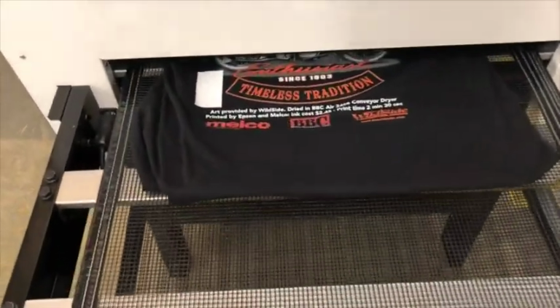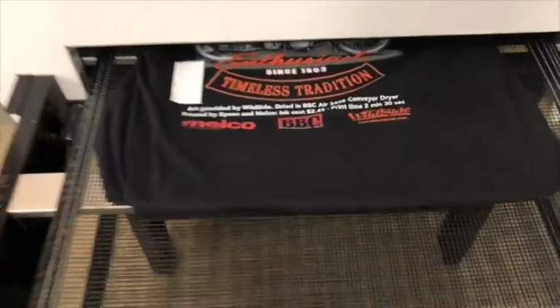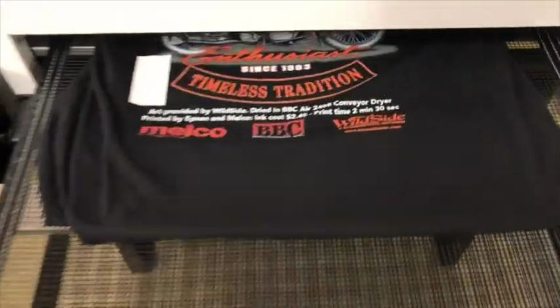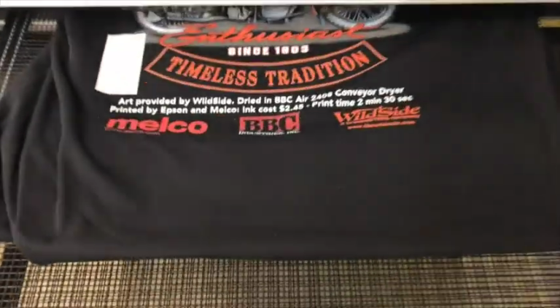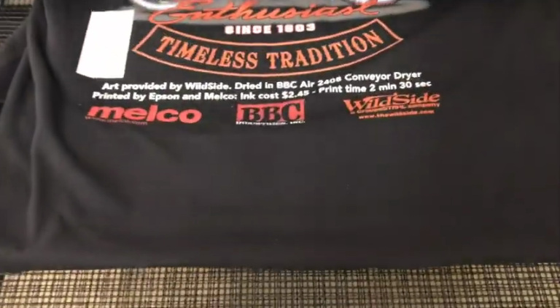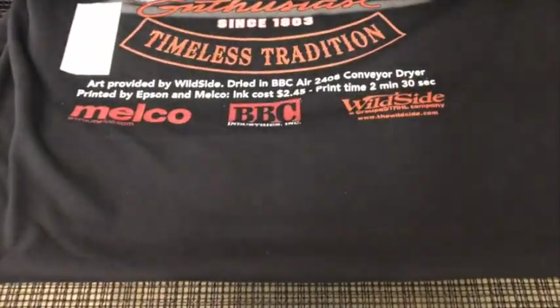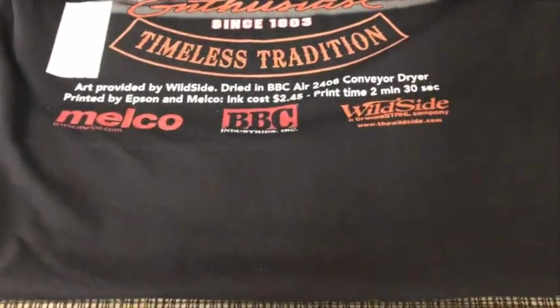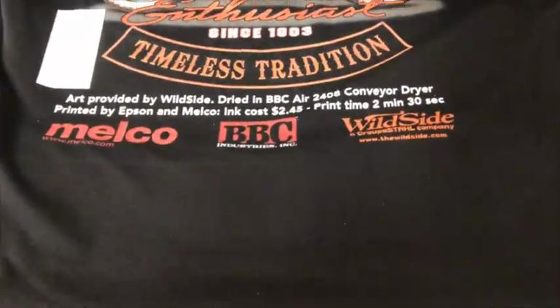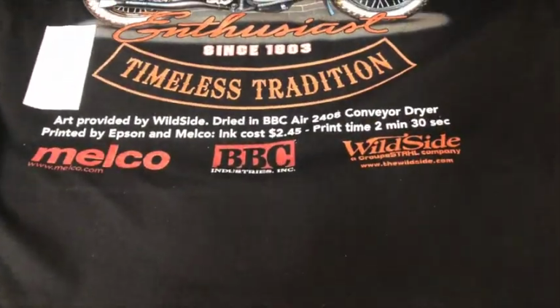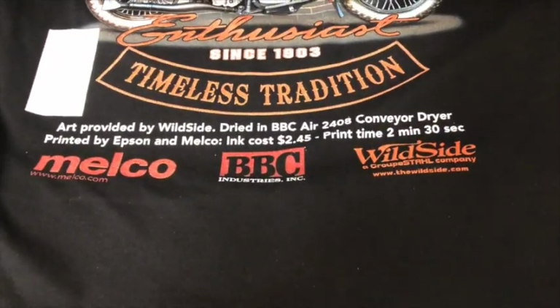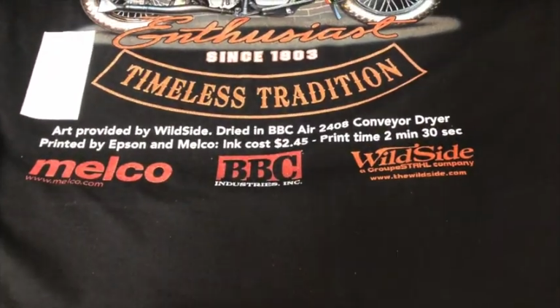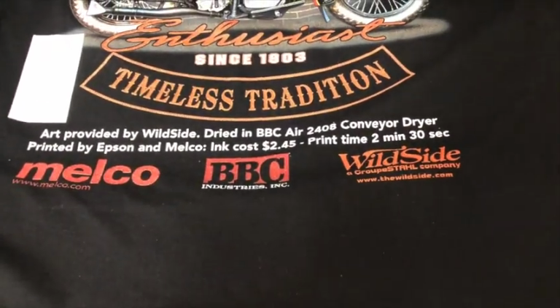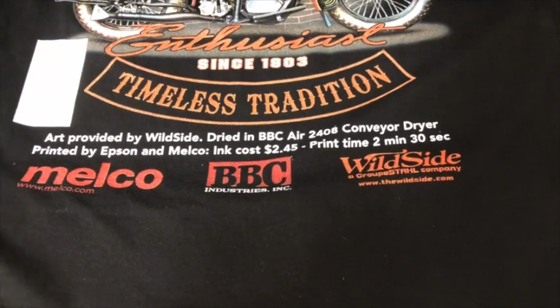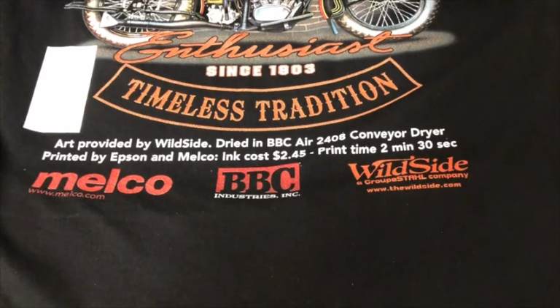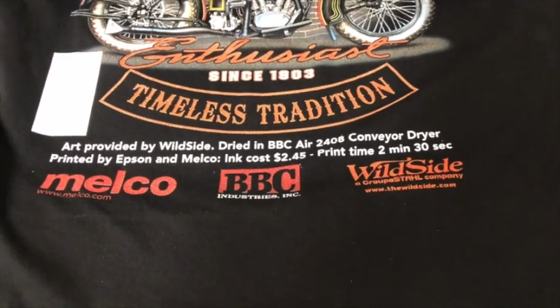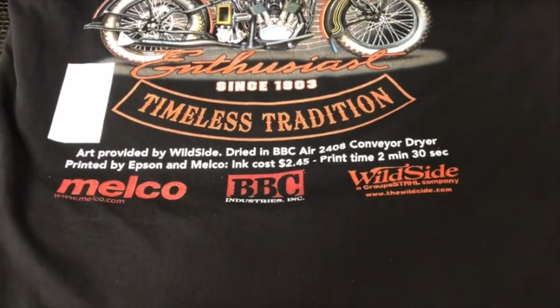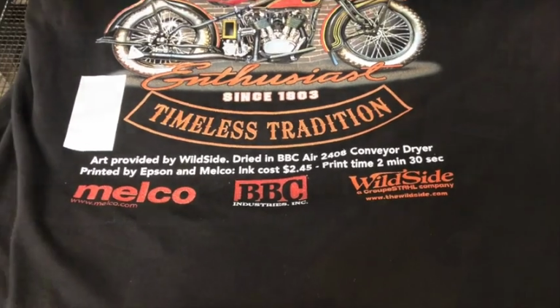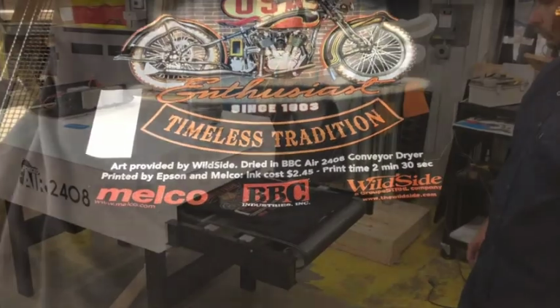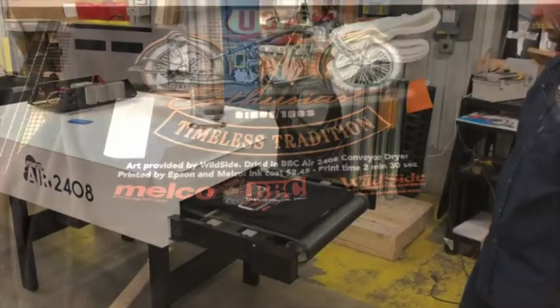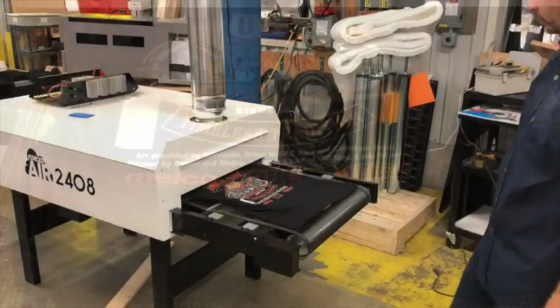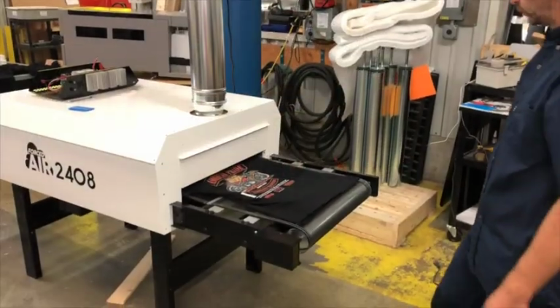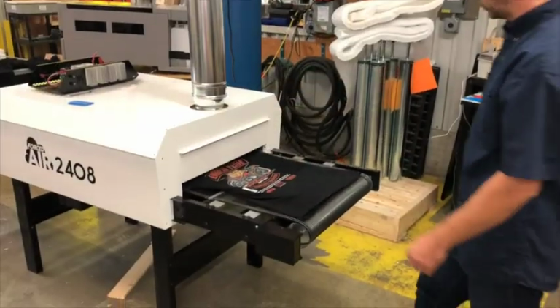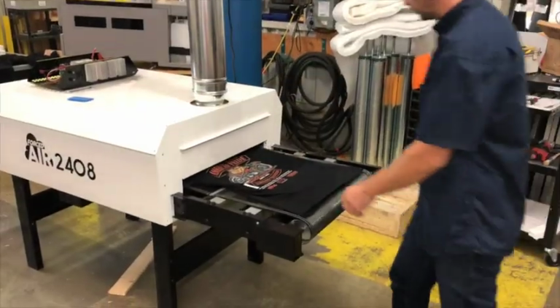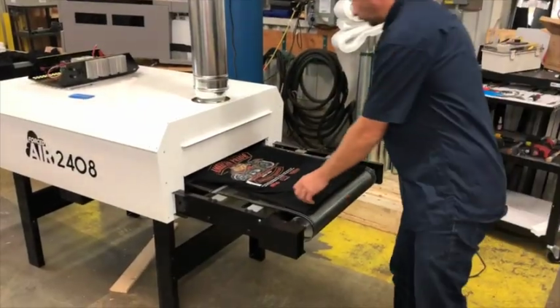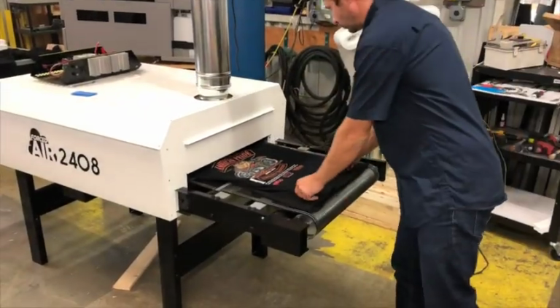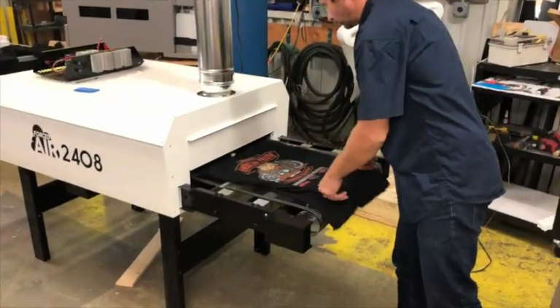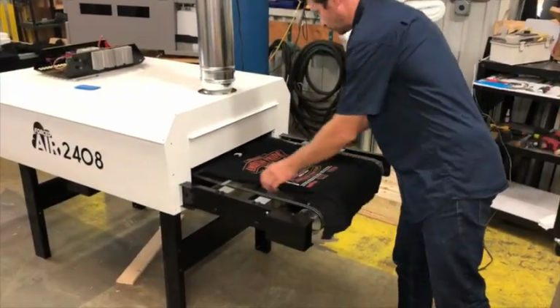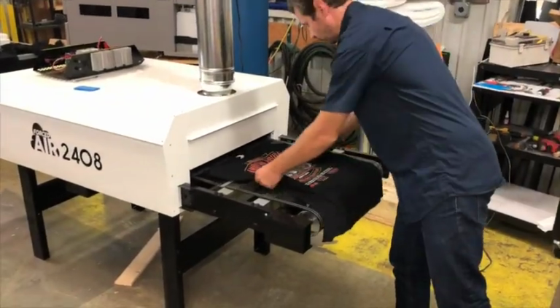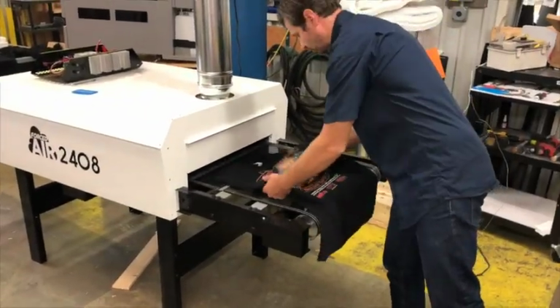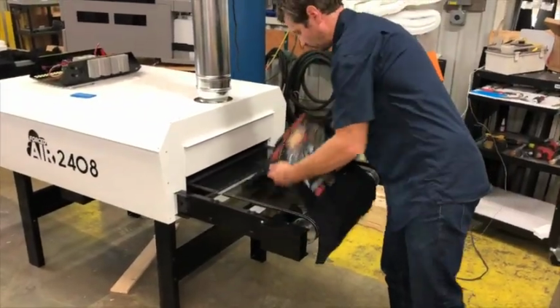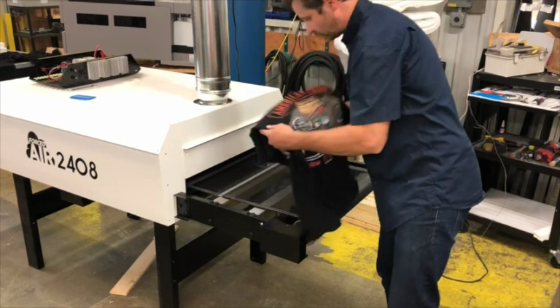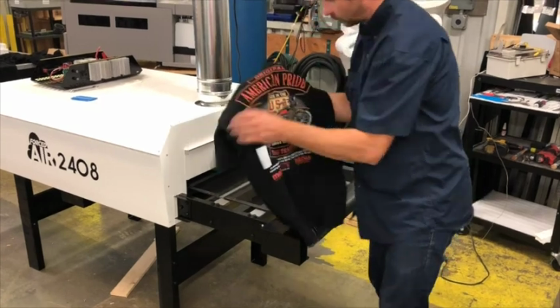Conveyor dryers give a better final printed result. With the BBC 2408, your printed shirt will come out pure, more vibrant, and ready for shipment.